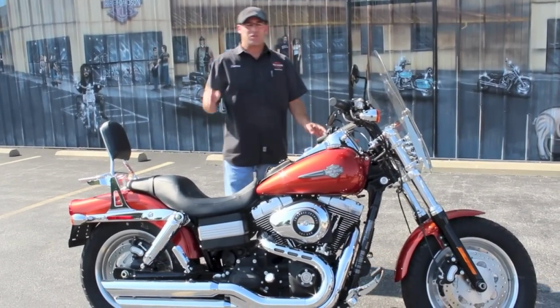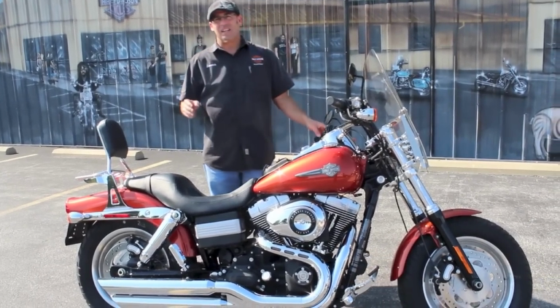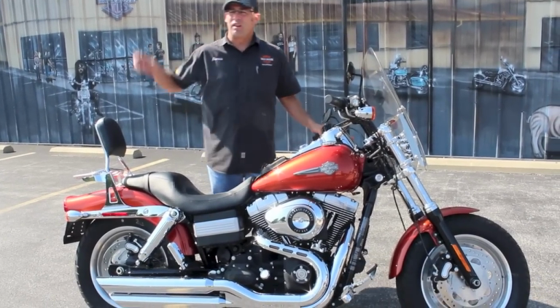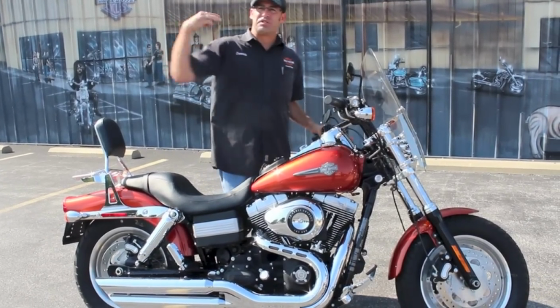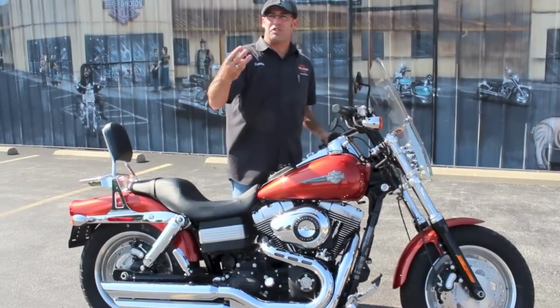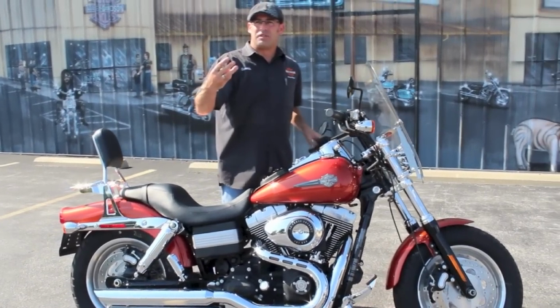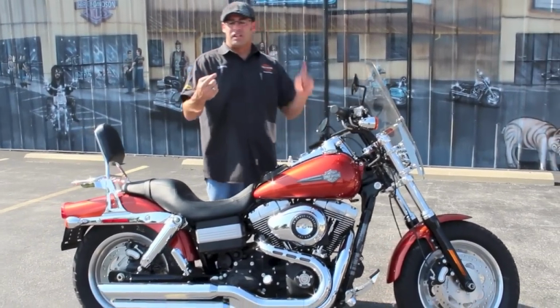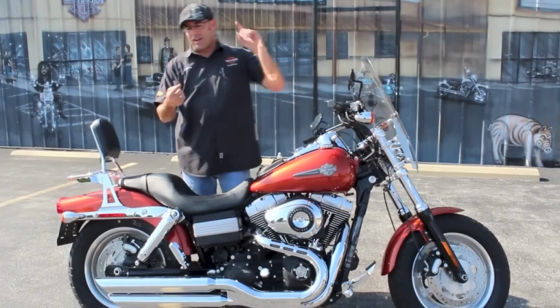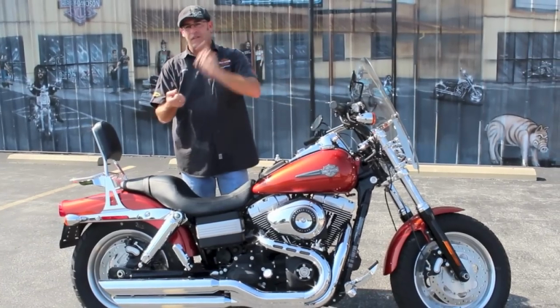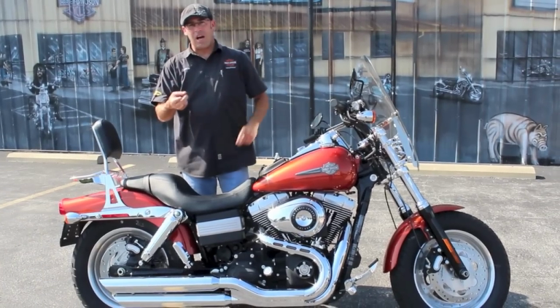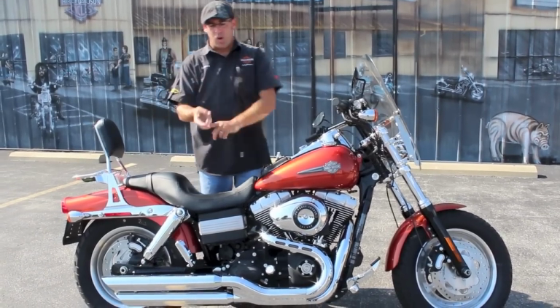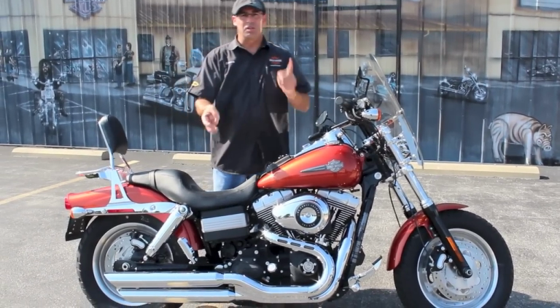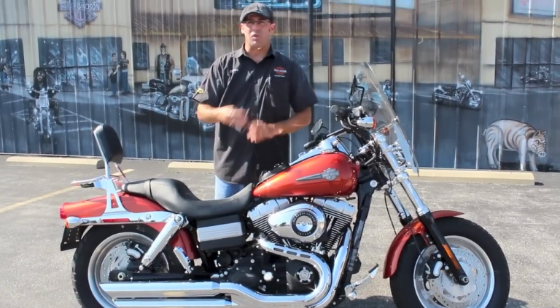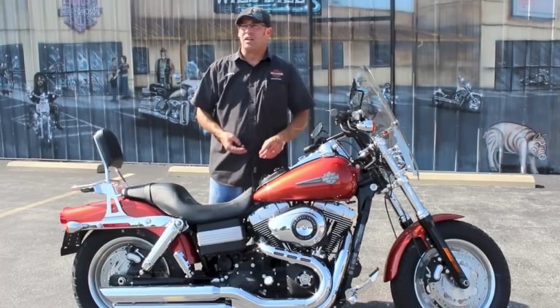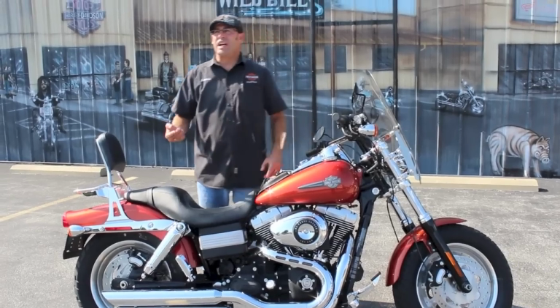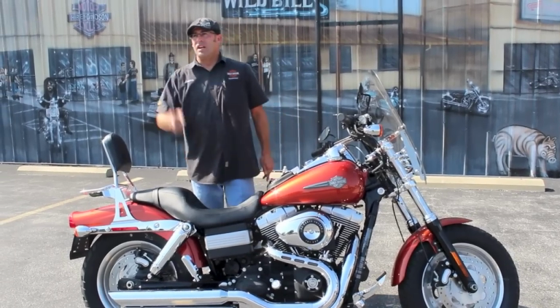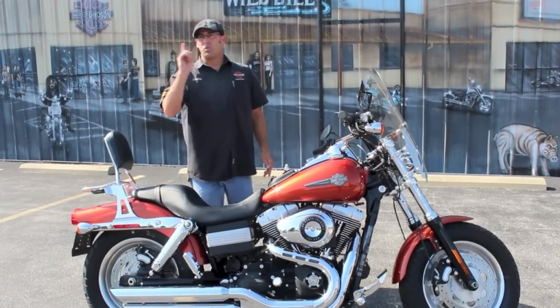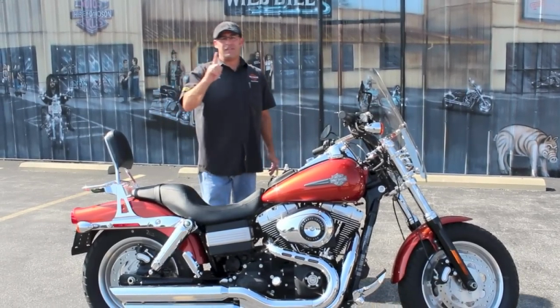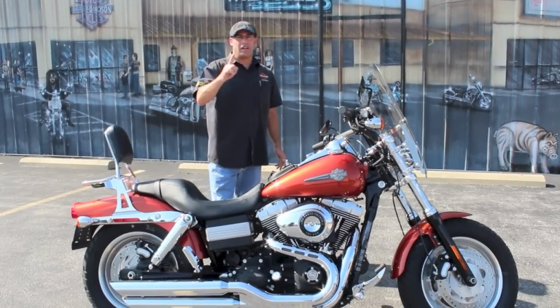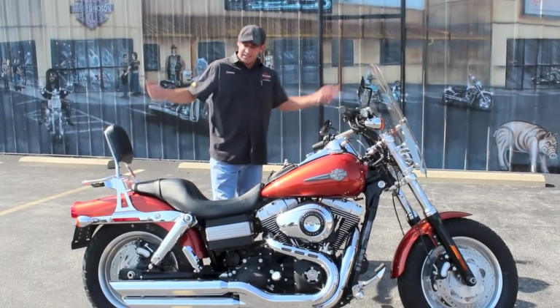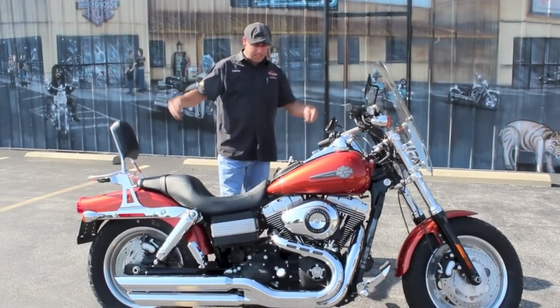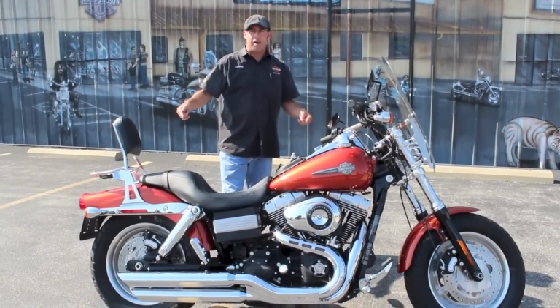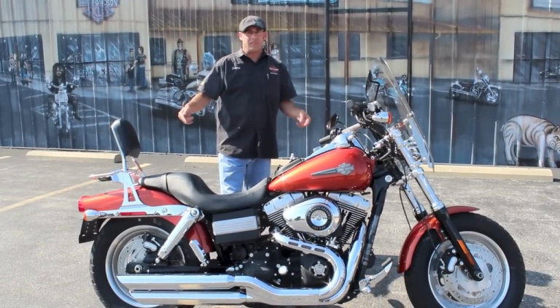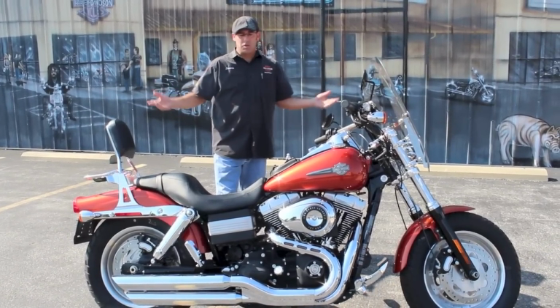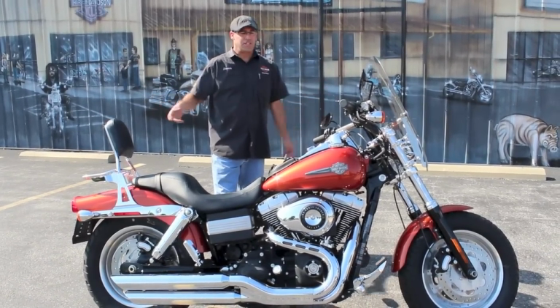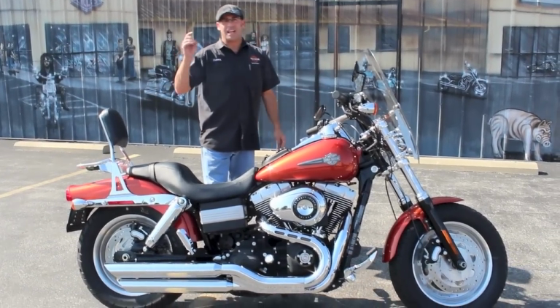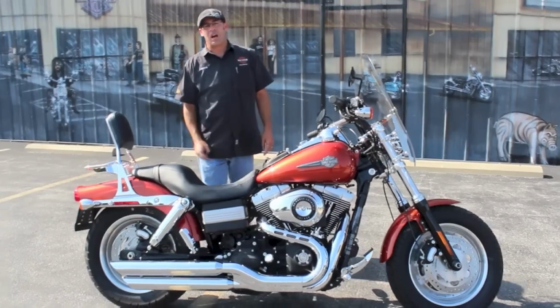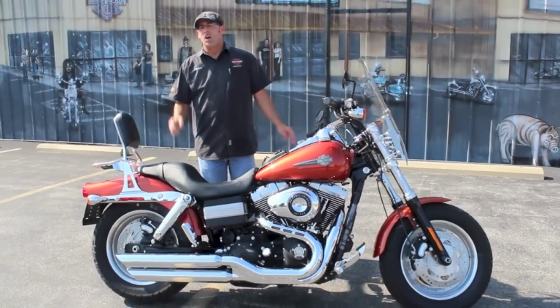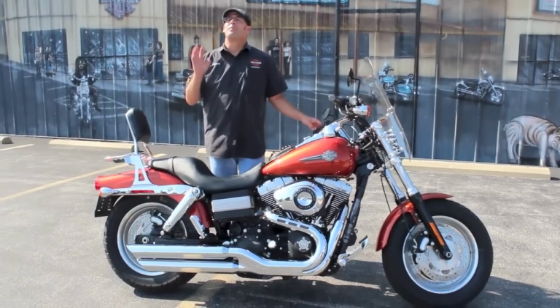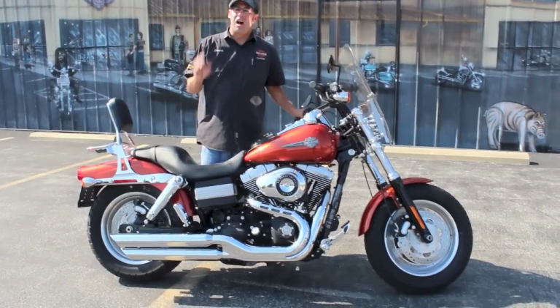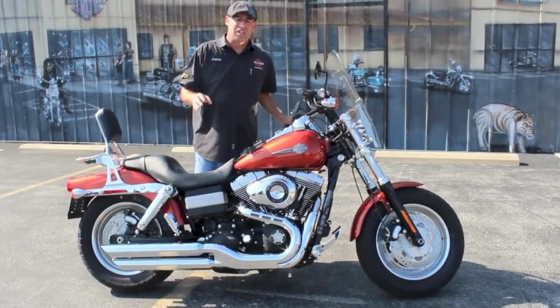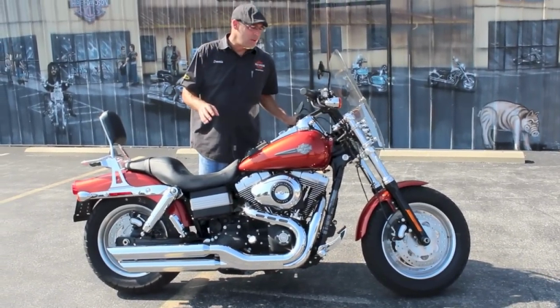In 2009, Harley introduced three new models: the Fat Bob, the Crossbones, and the Rocker. Well, guess what — there's only one left on the market, and it's the Fat Bob. Beautiful machine, excellent ride, phenomenal style on it.